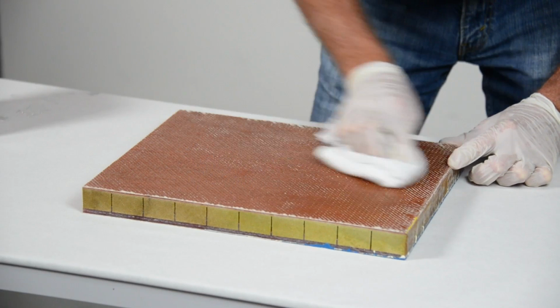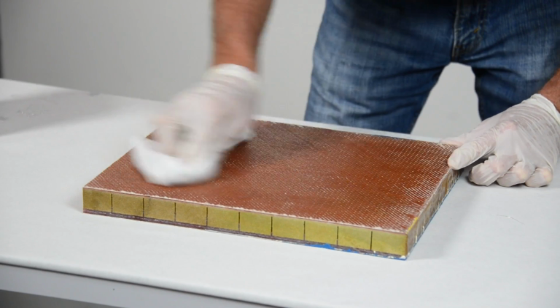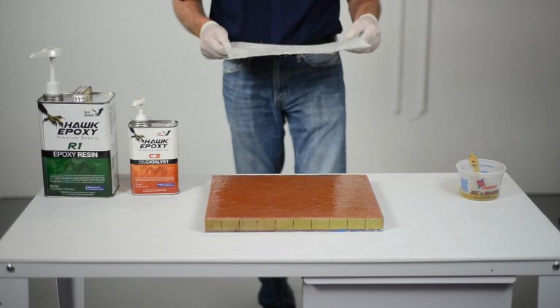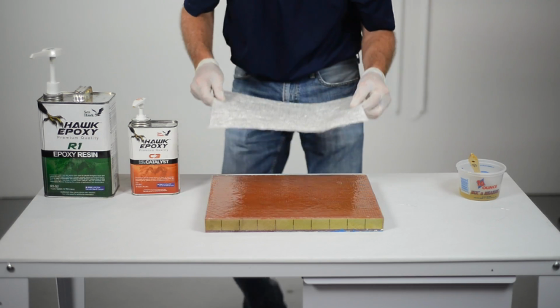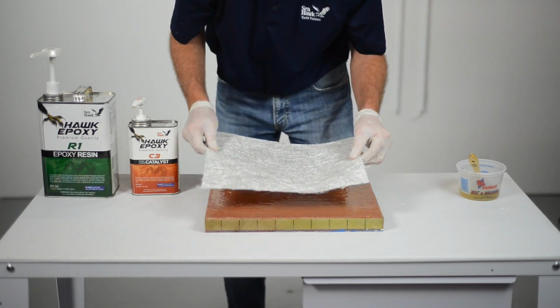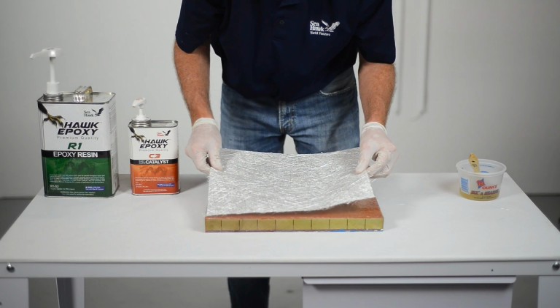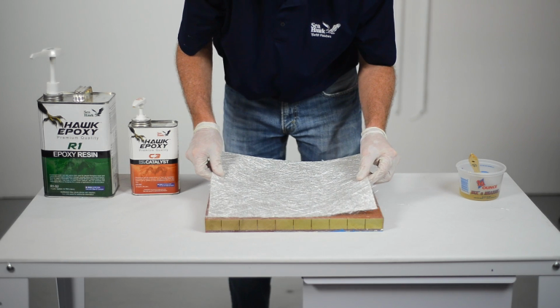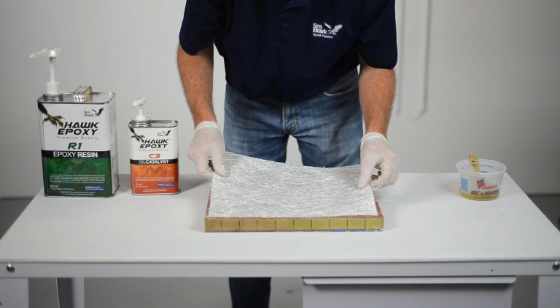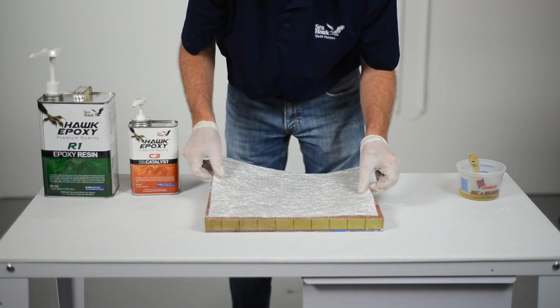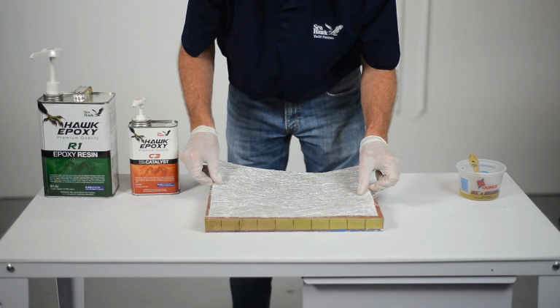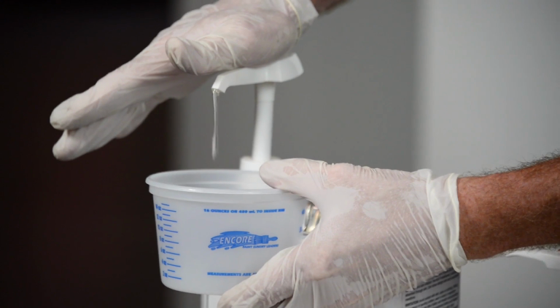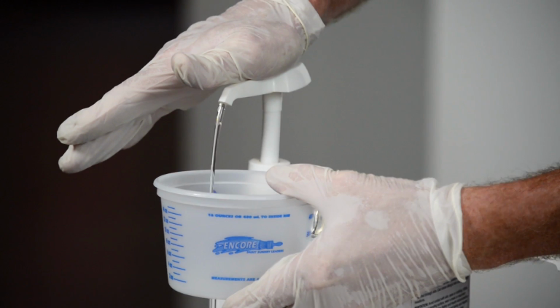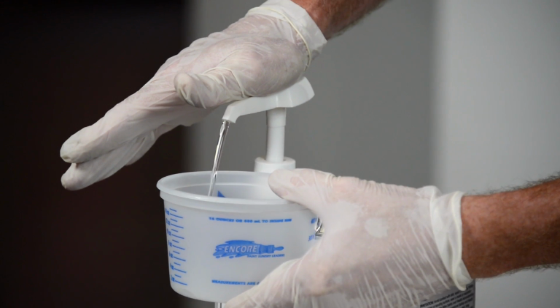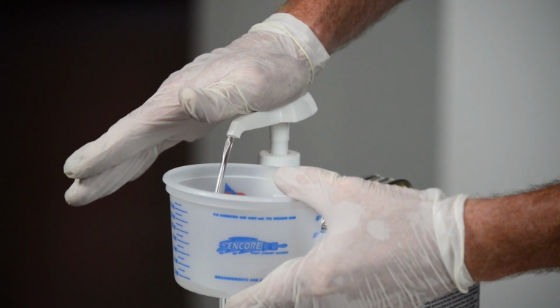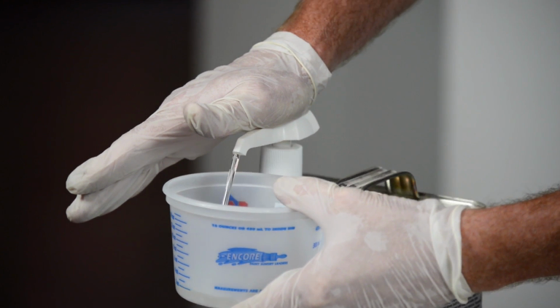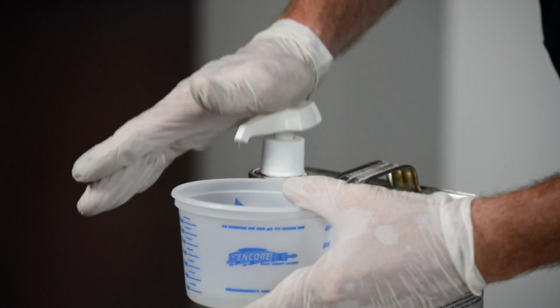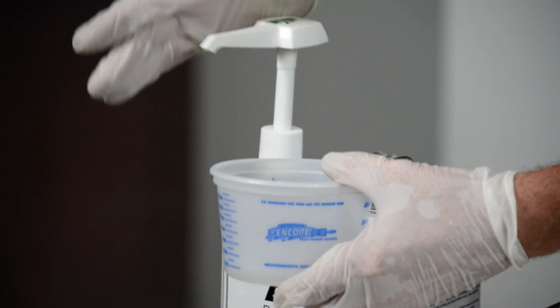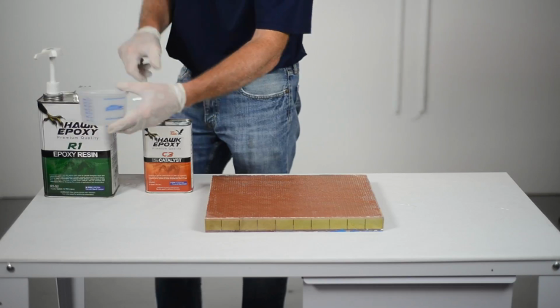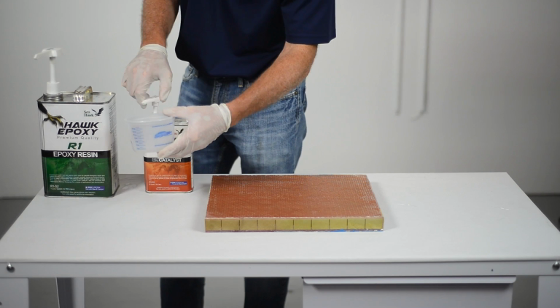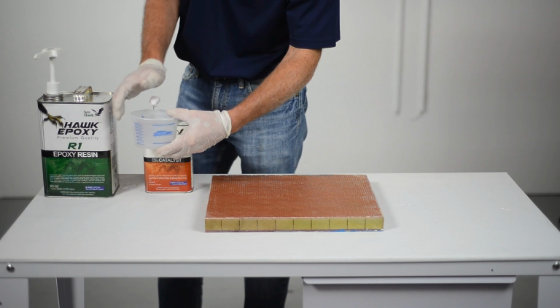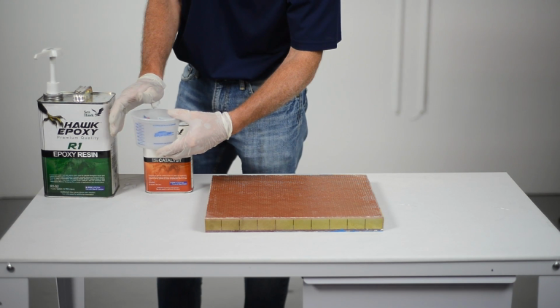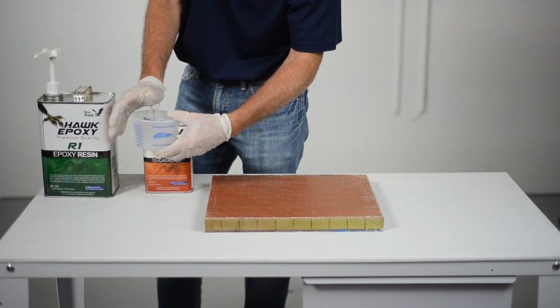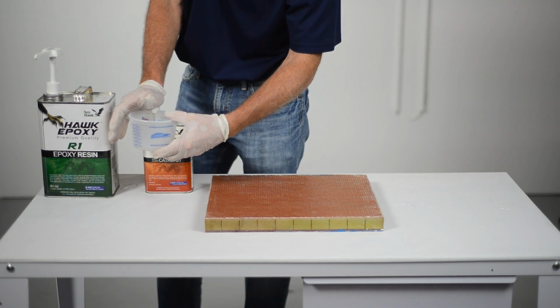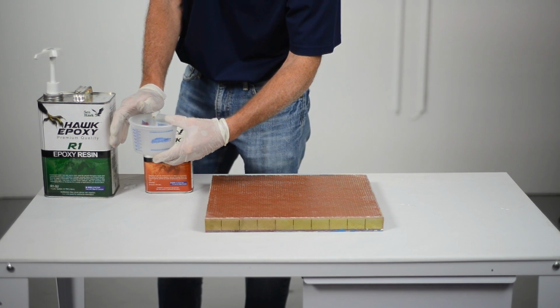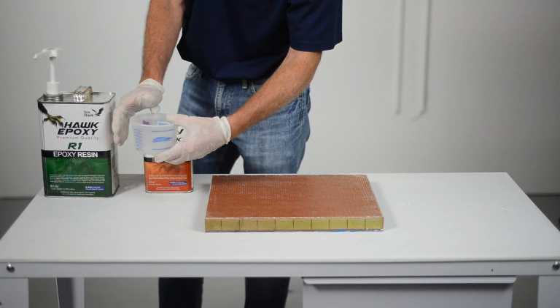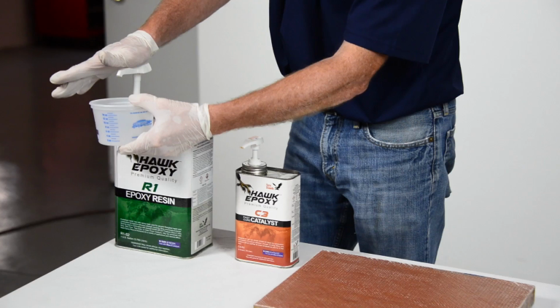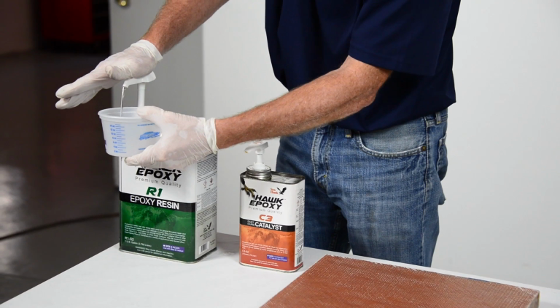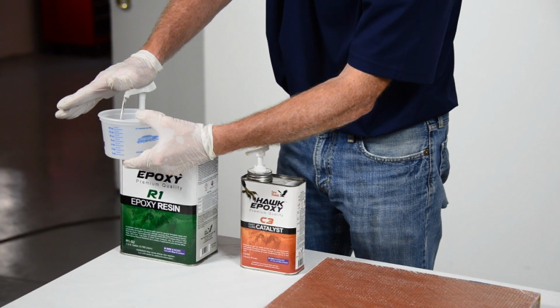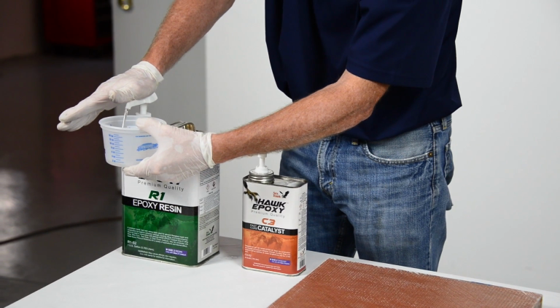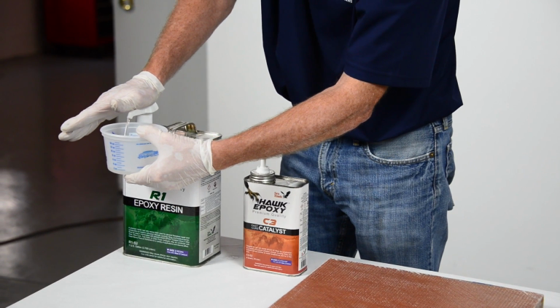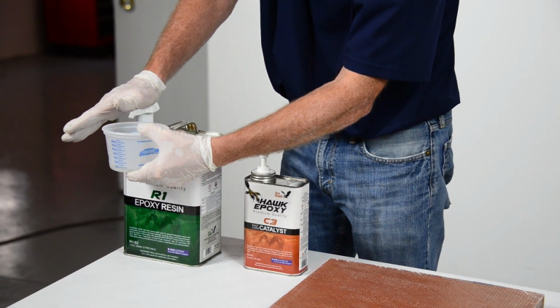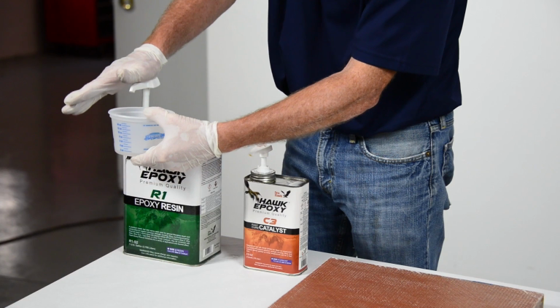Cut the fiberglass cloth or mat to fit the repair area. The Hawk epoxy system has pumps for the resin and catalyst that measure precisely the proper ratio of resin to catalyst. Equal pumps of resin to catalyst will result in the perfect mix every time.